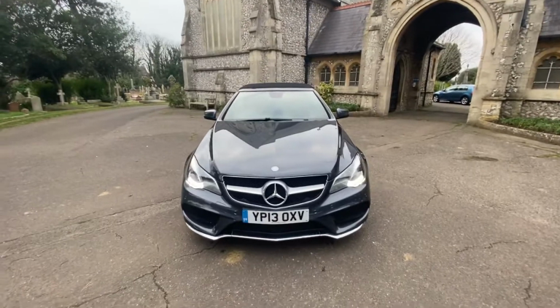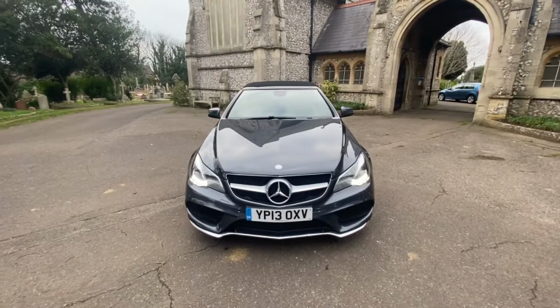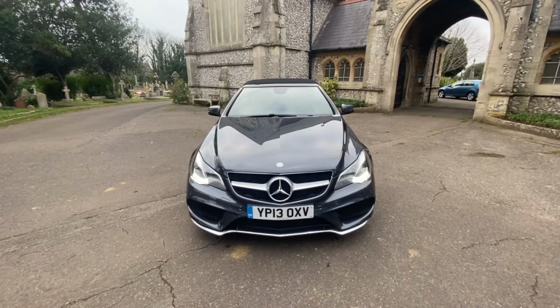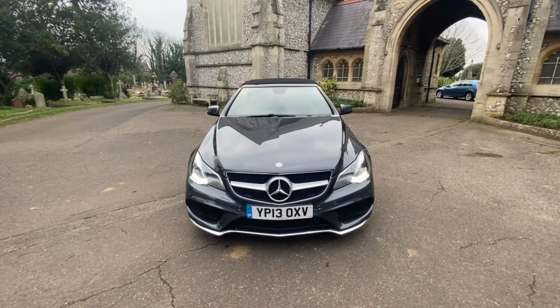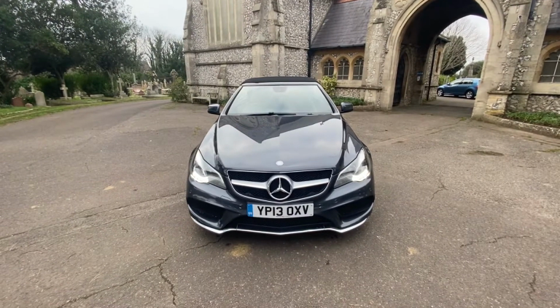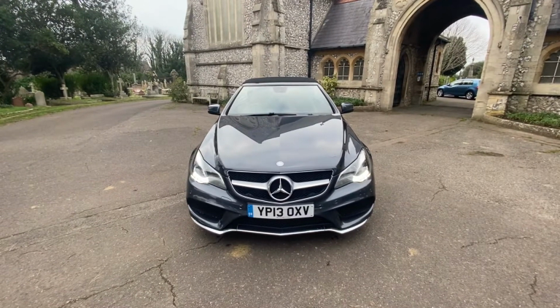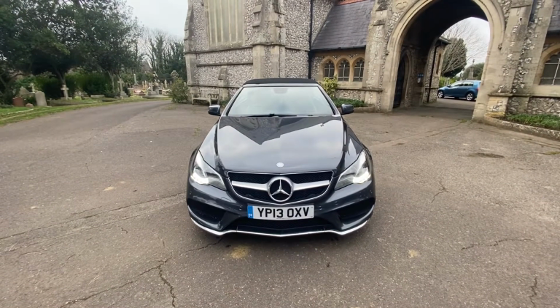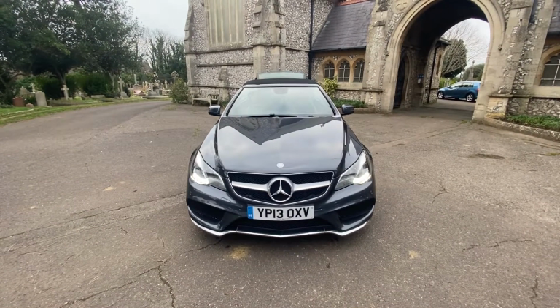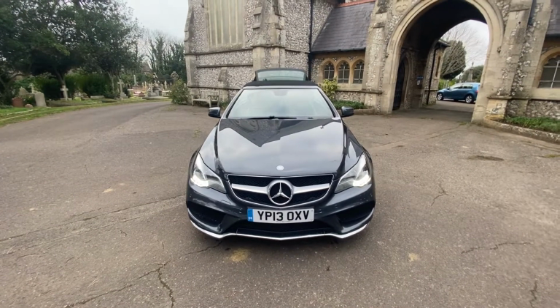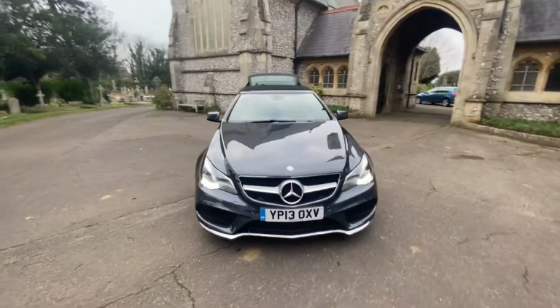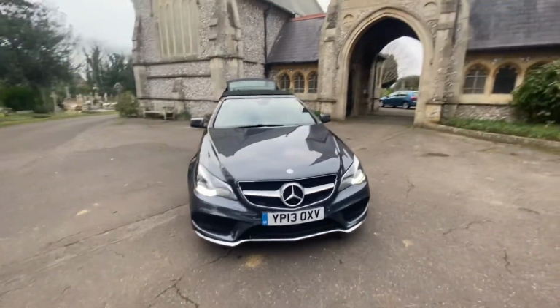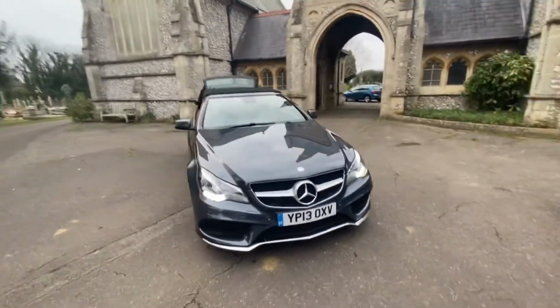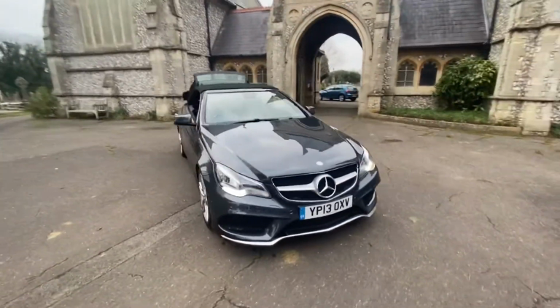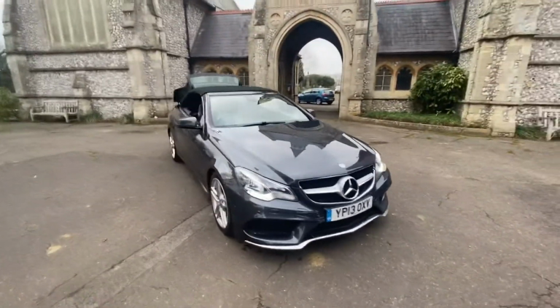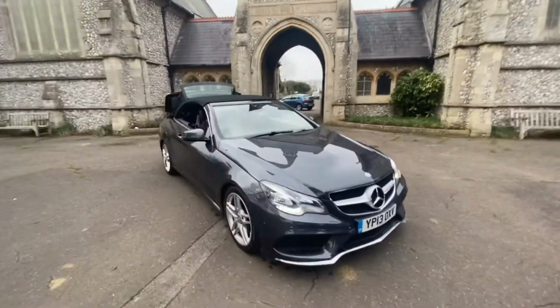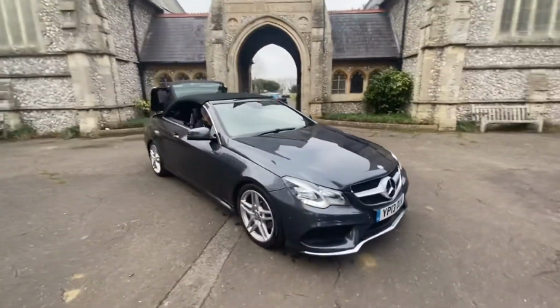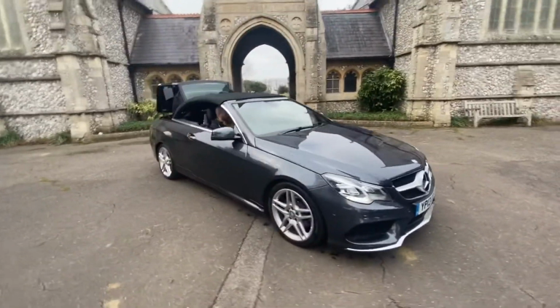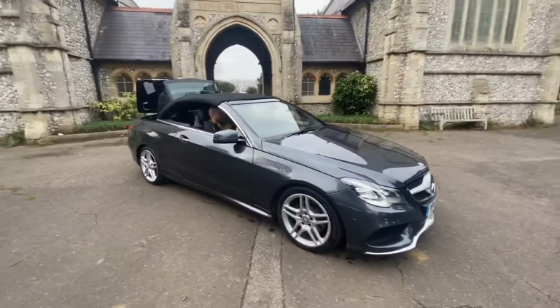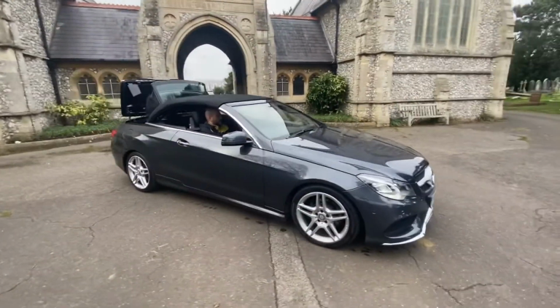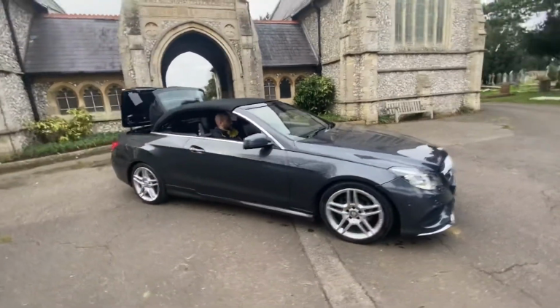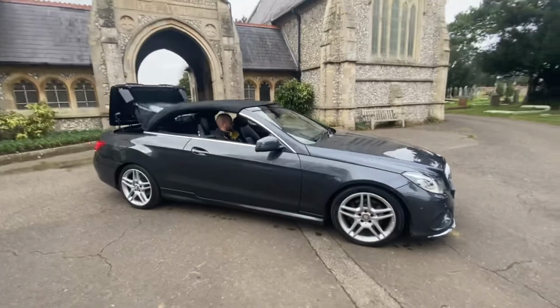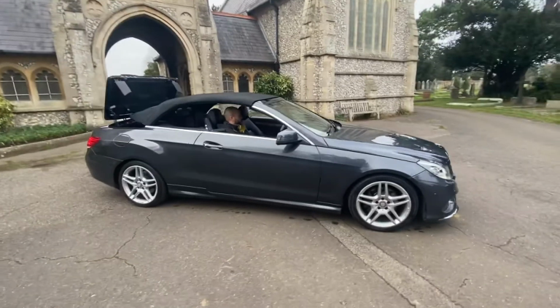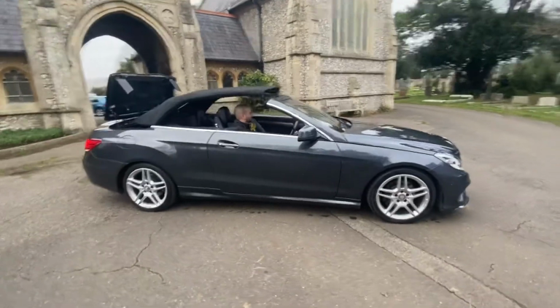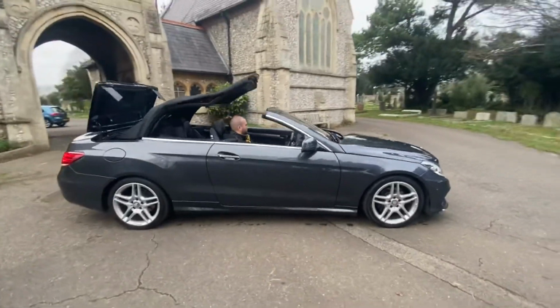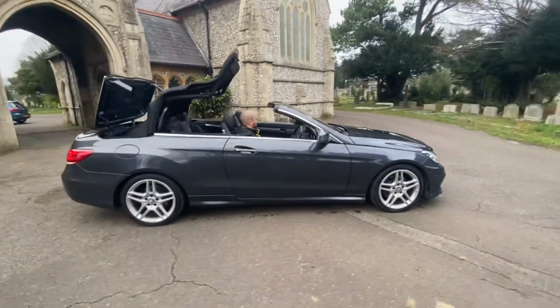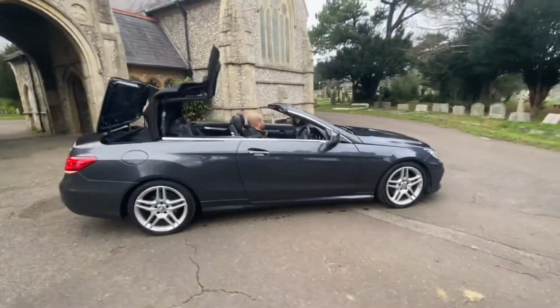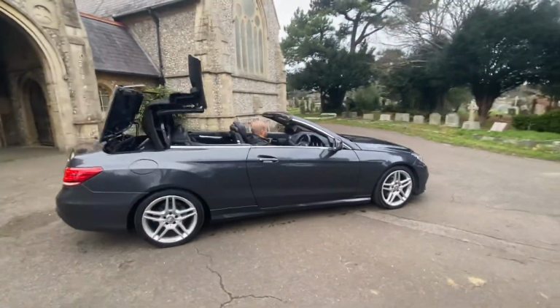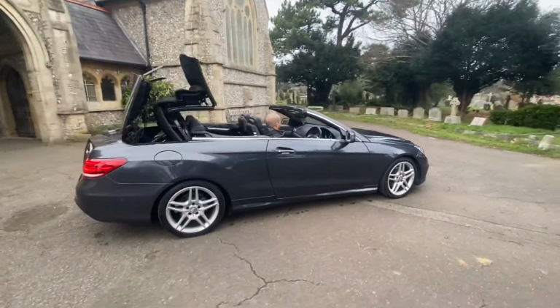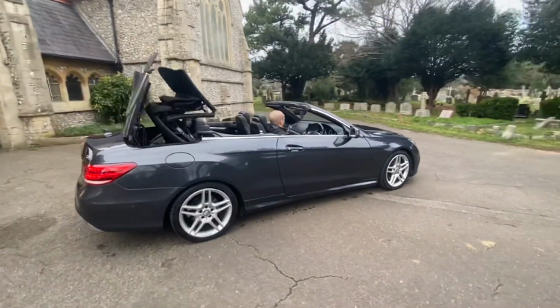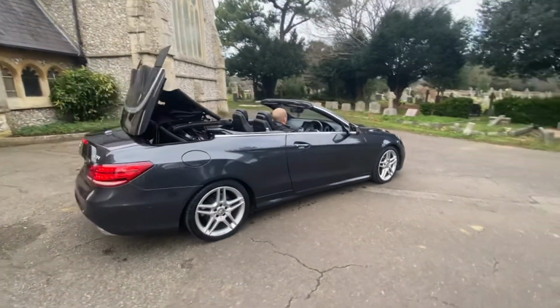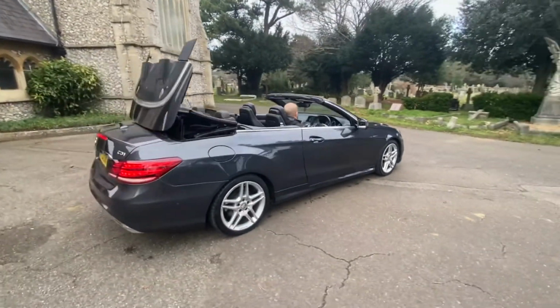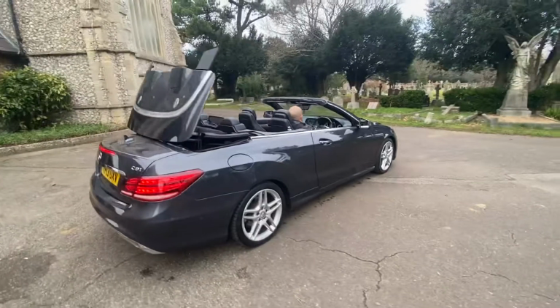Here we have a beautiful example of a Mercedes E250 Cabriolet on a 2013, finished in gunmetal grey. The car comes with four and up-to-date service history, mainly Mercedes, with eight in total — the first six being Mercedes dealership, the last one being done at its current mileage.